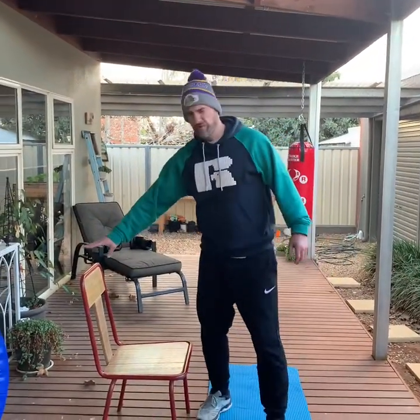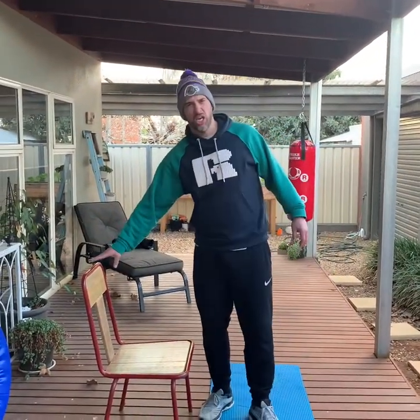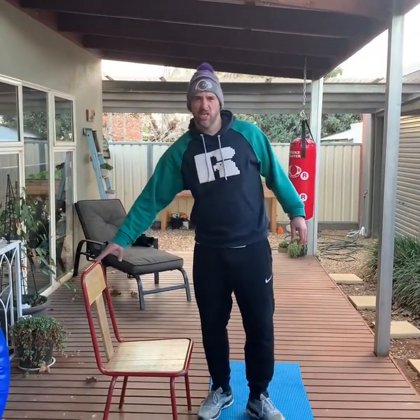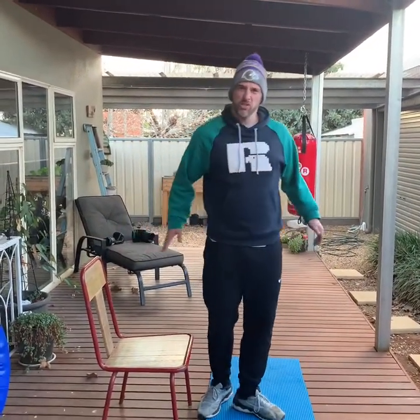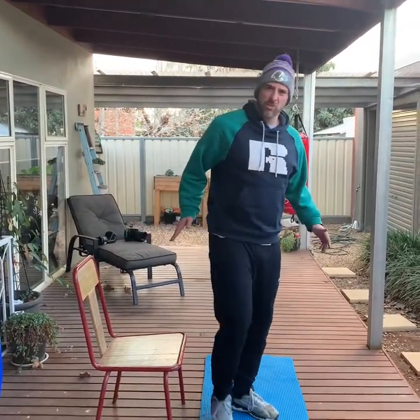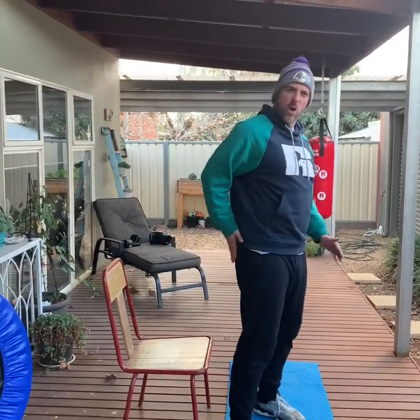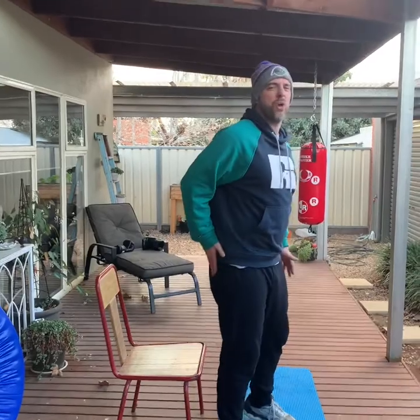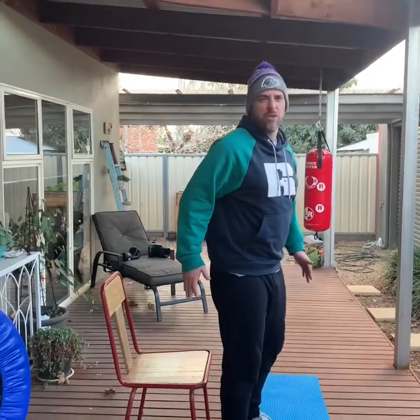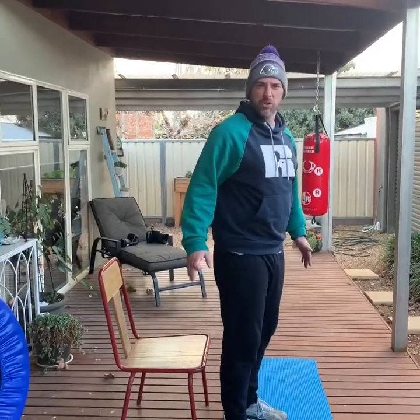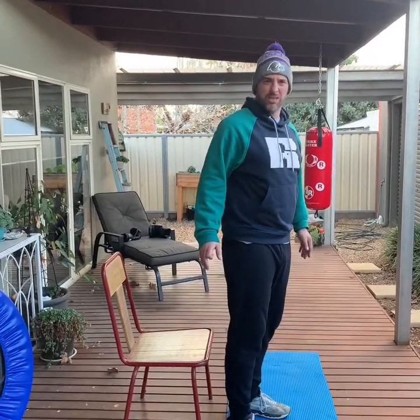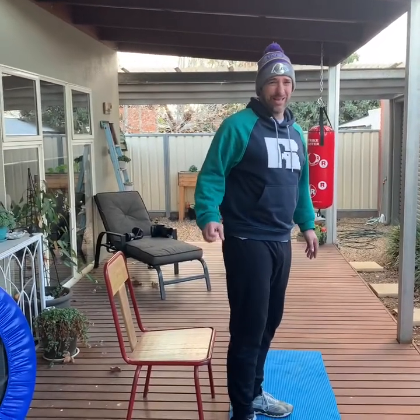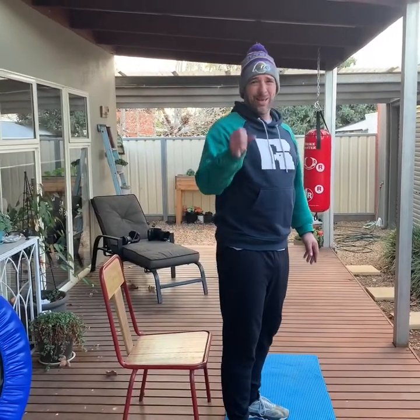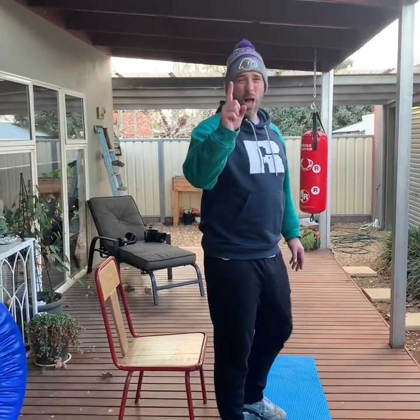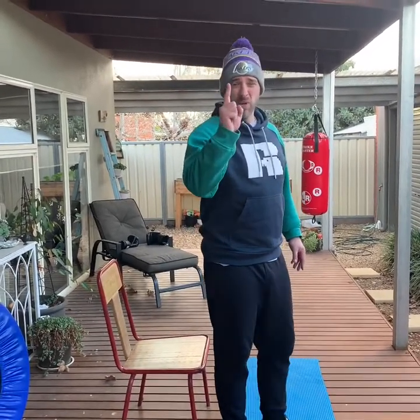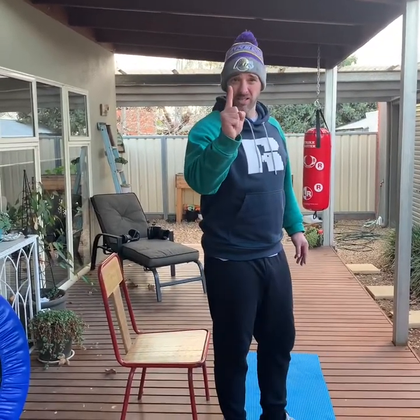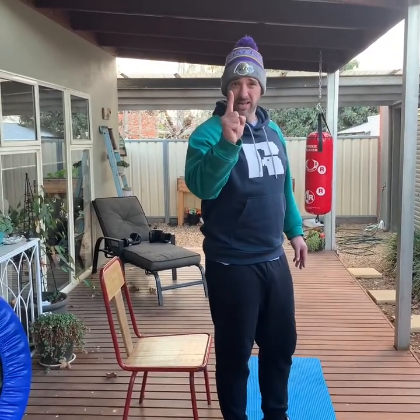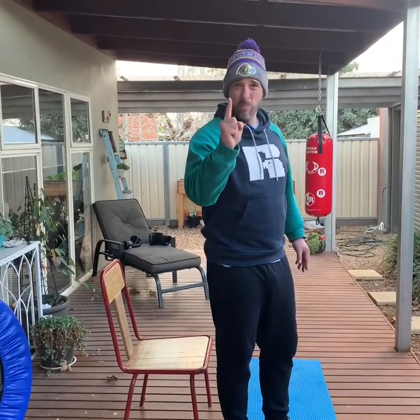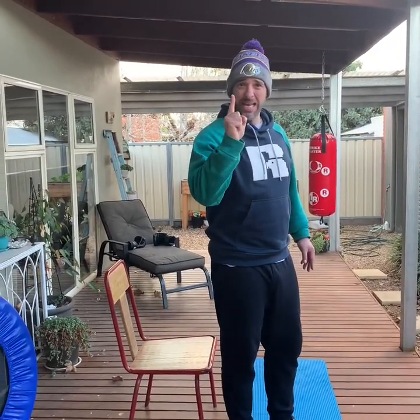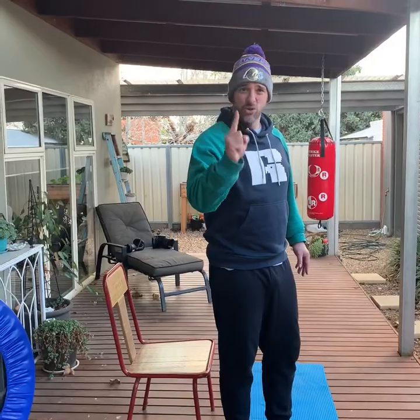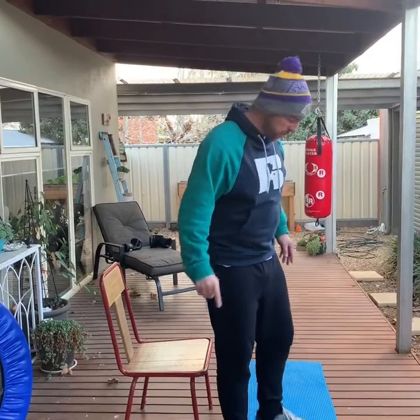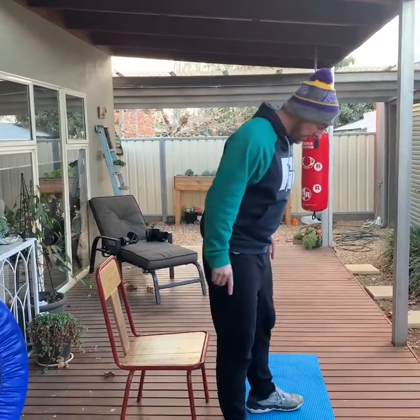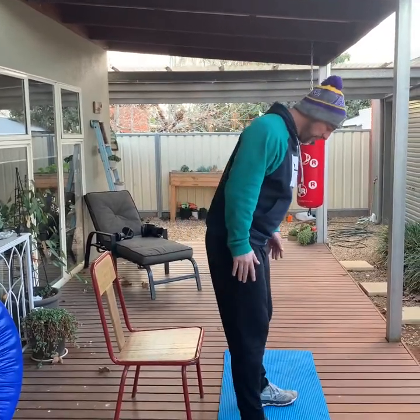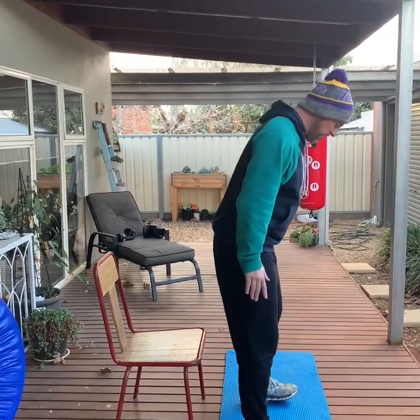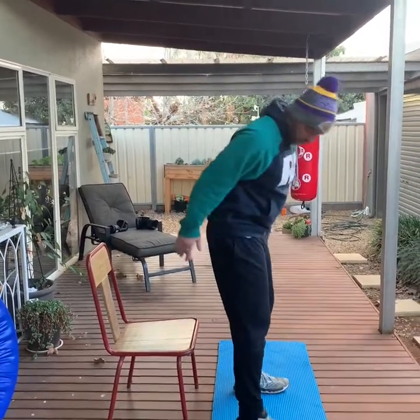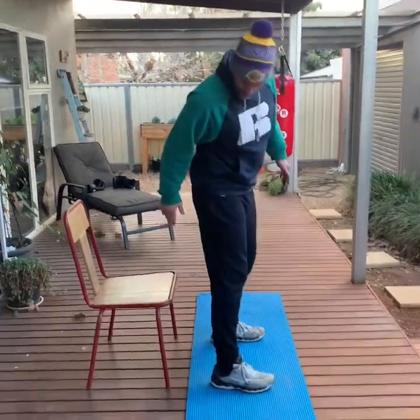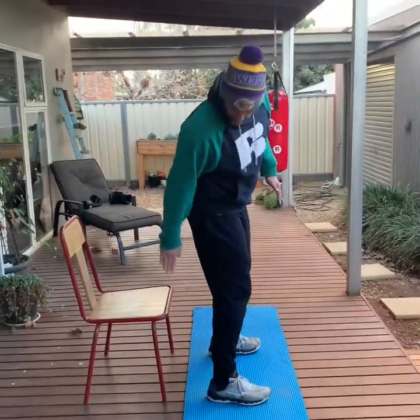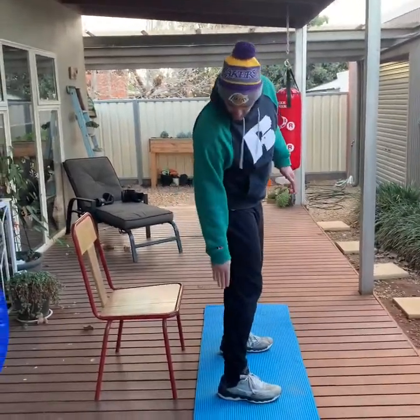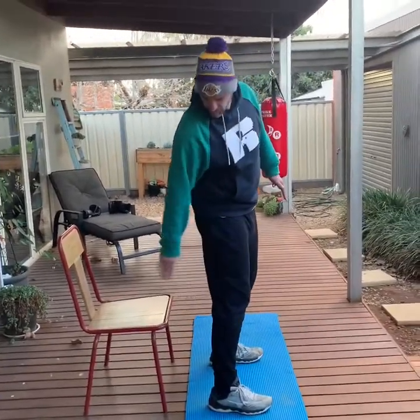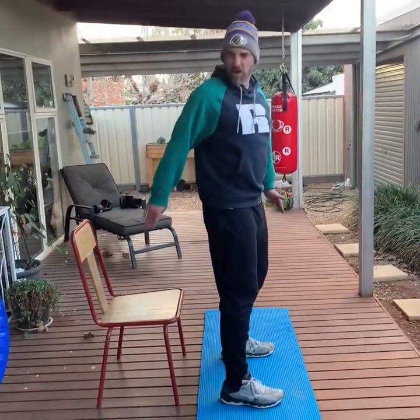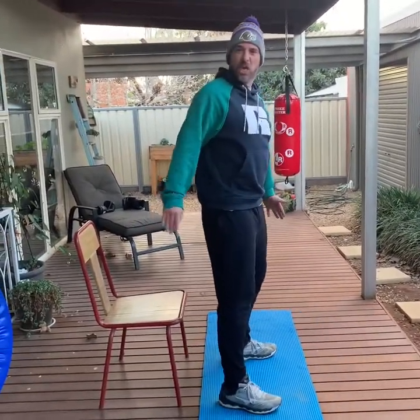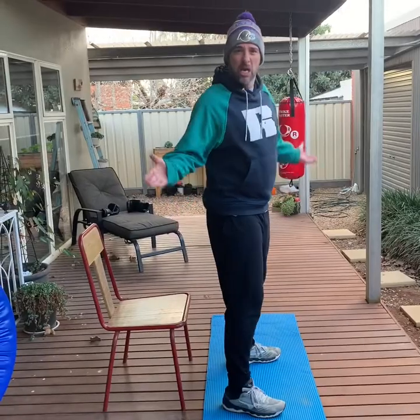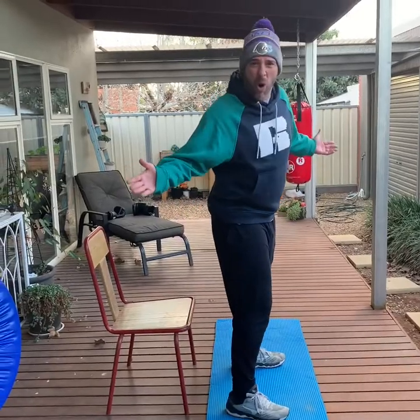All you need is a chair so you can just touch your behind on it every time you squat down. One minute — how many can you do? Get your feet about shoulder-width apart, a bit in front of the chair.